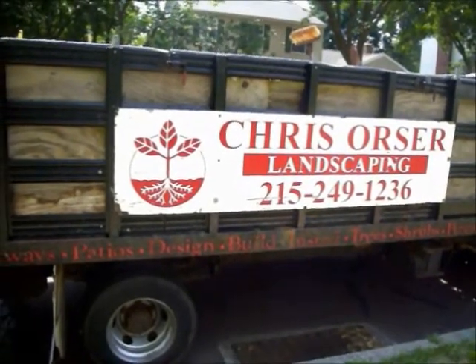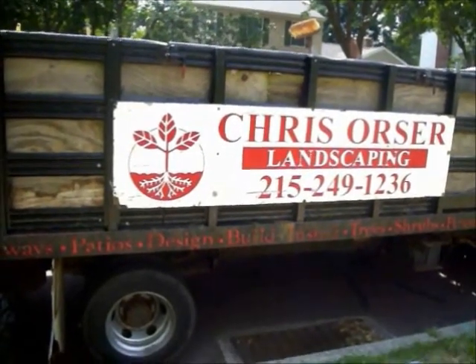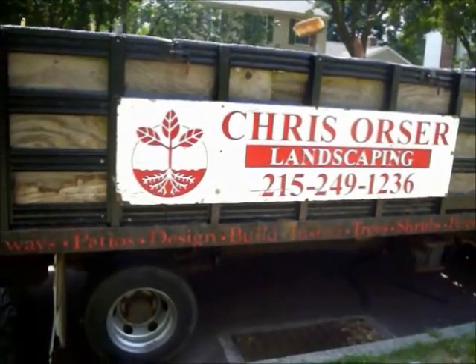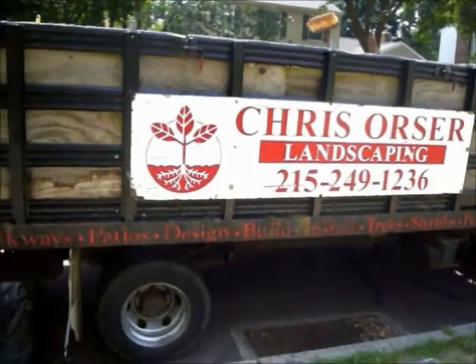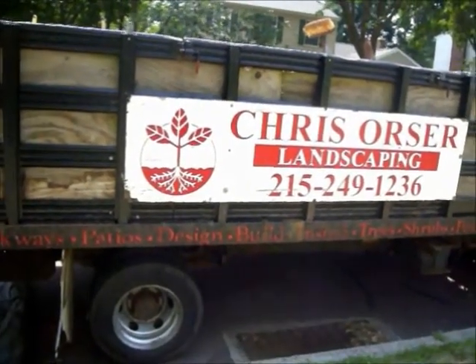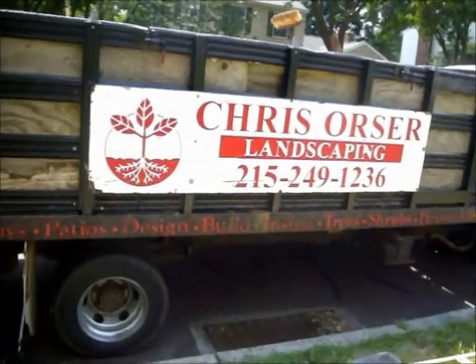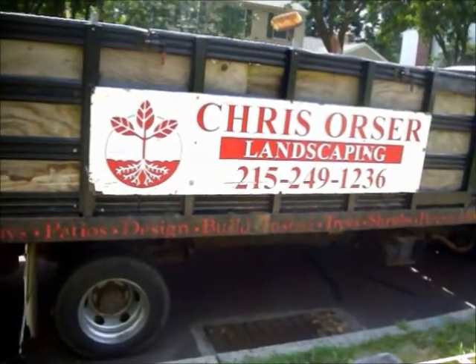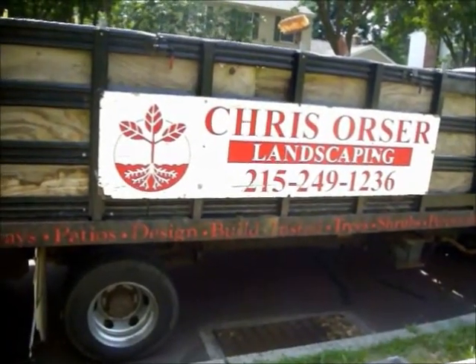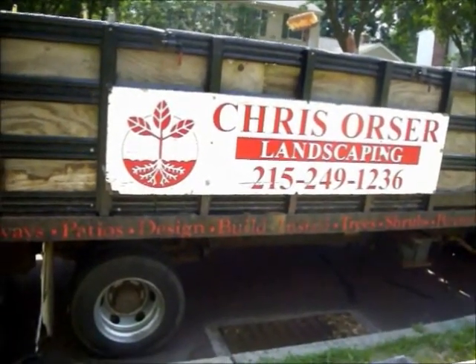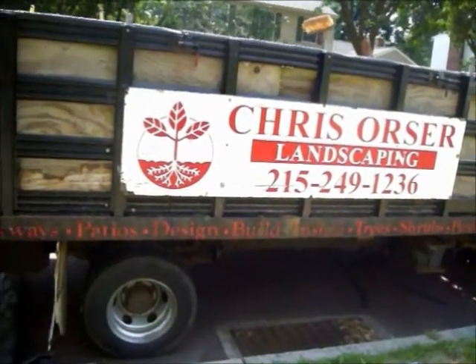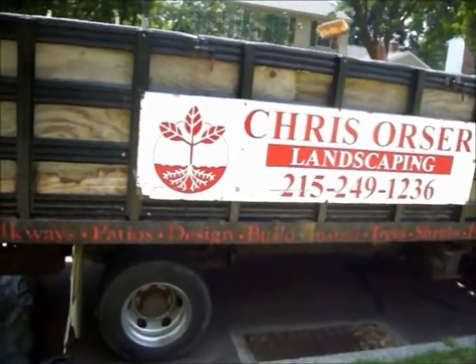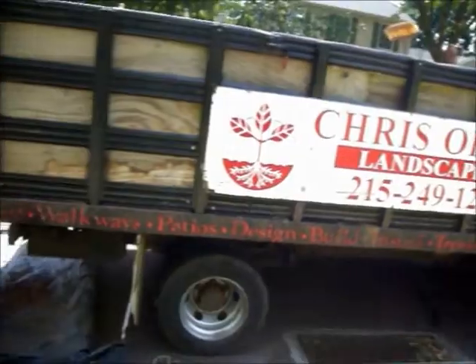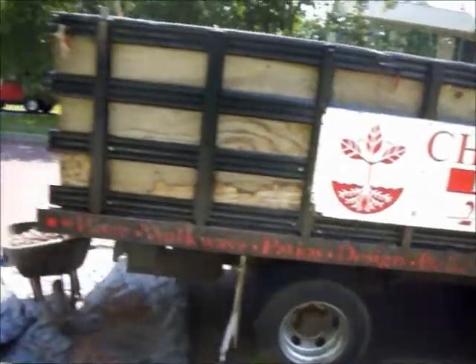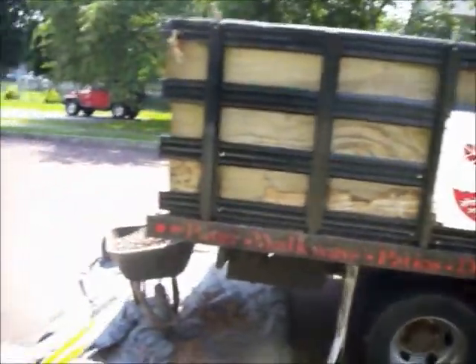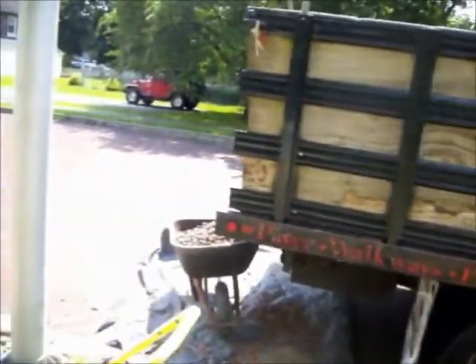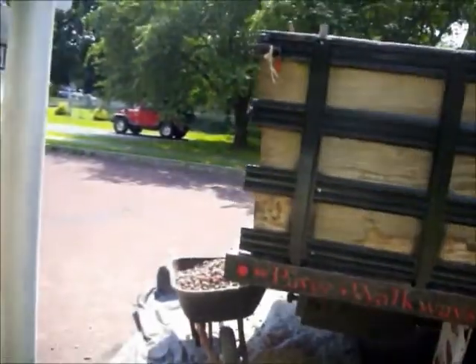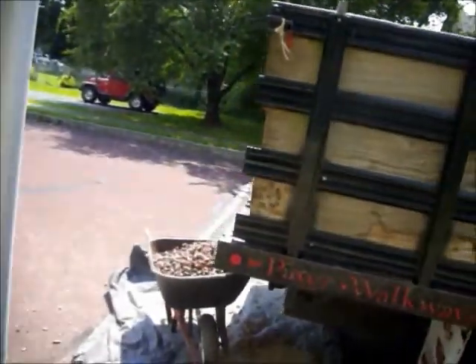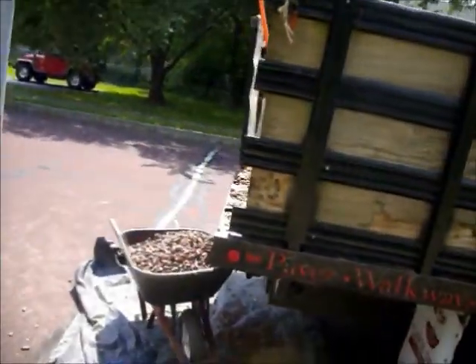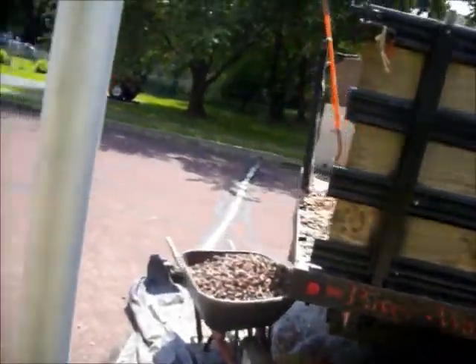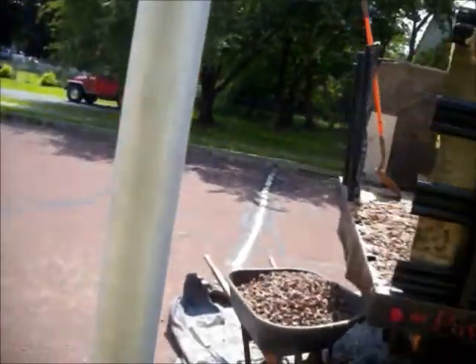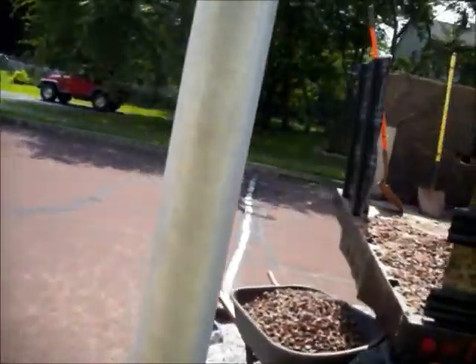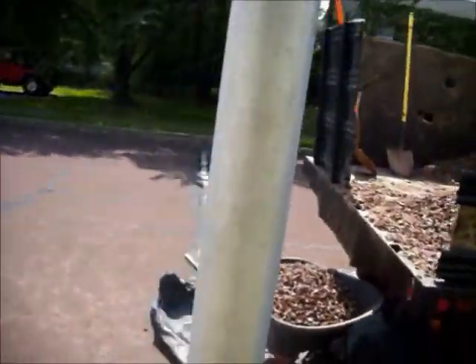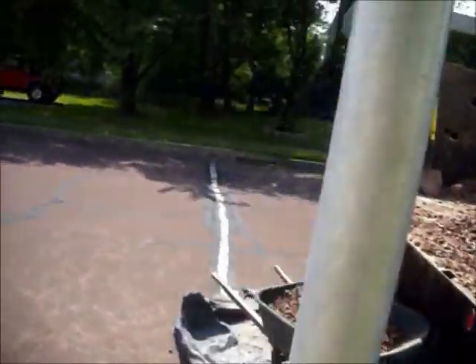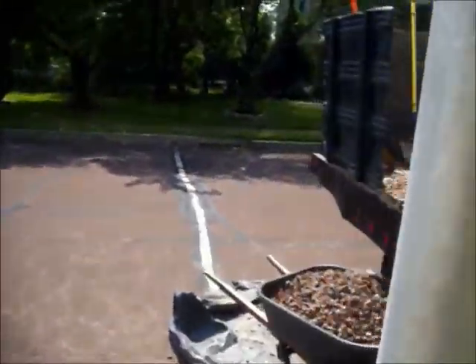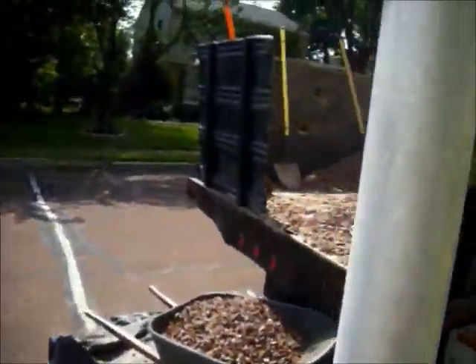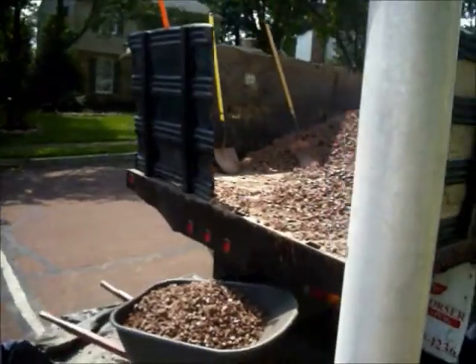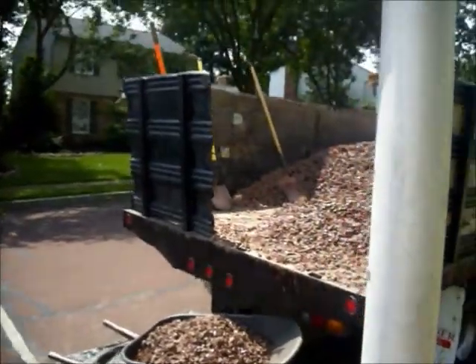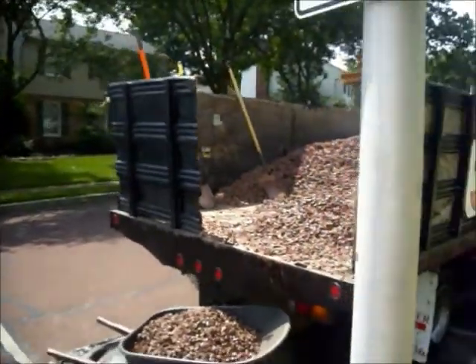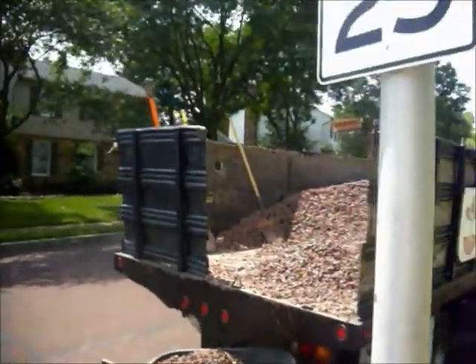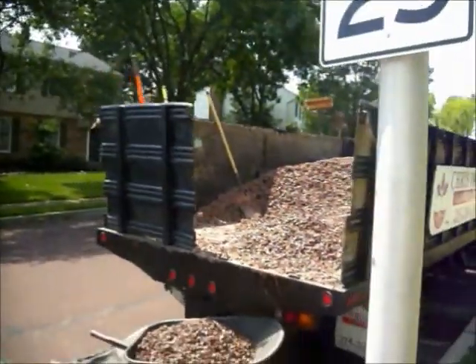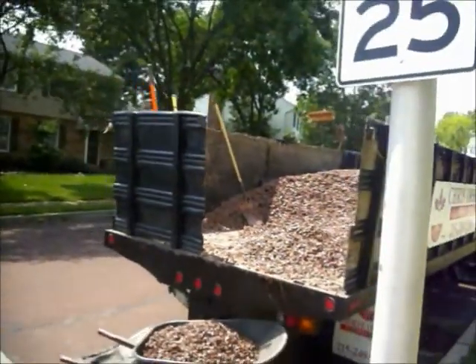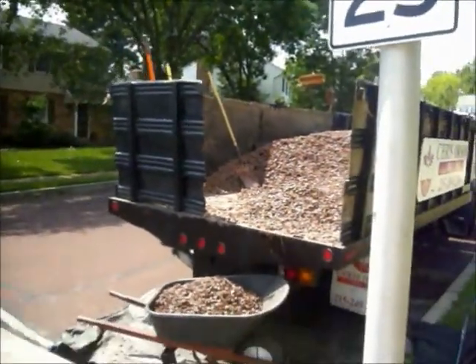Chris Orser Landscaping, 215-249-1236, out at a property in Bucks County, Pennsylvania, where we're laying down red stone in all the flower beds.